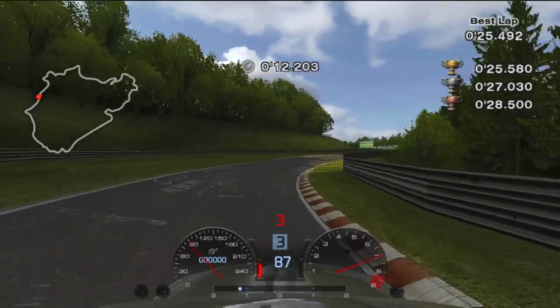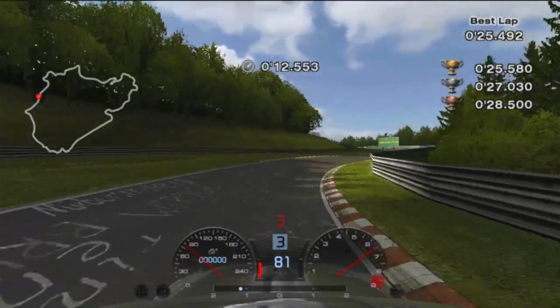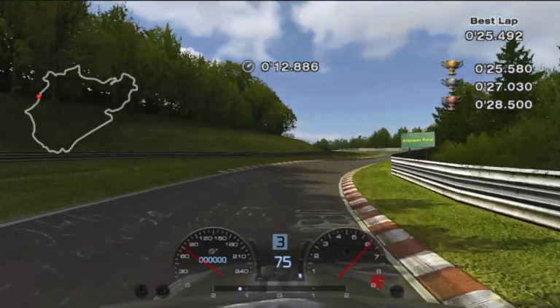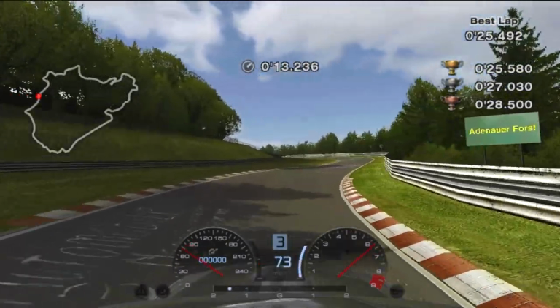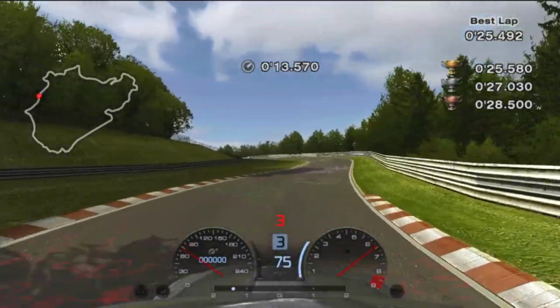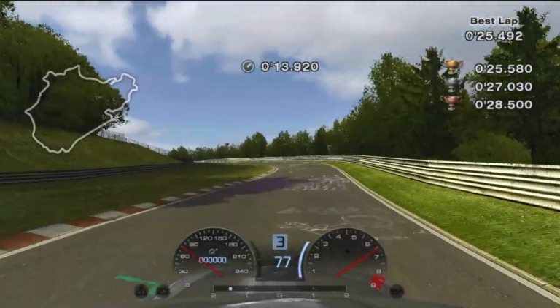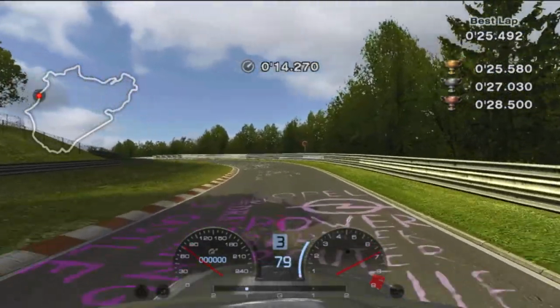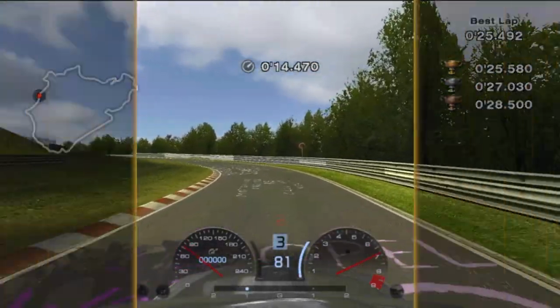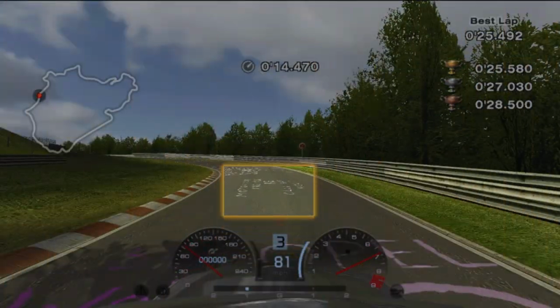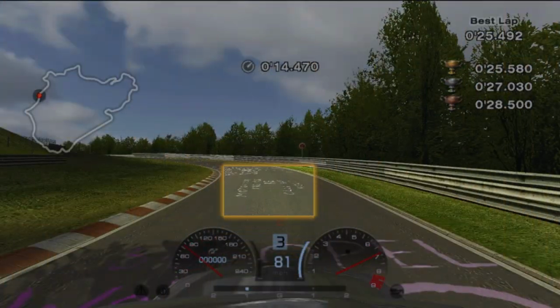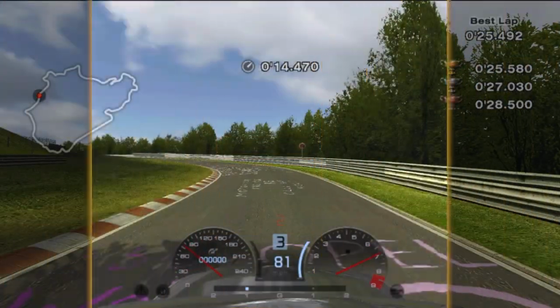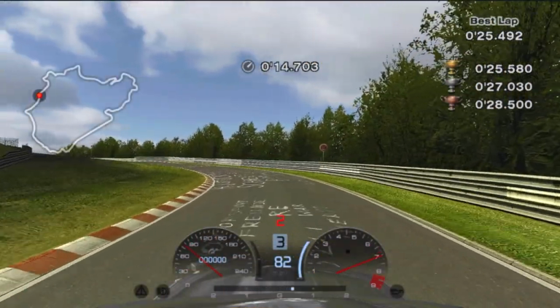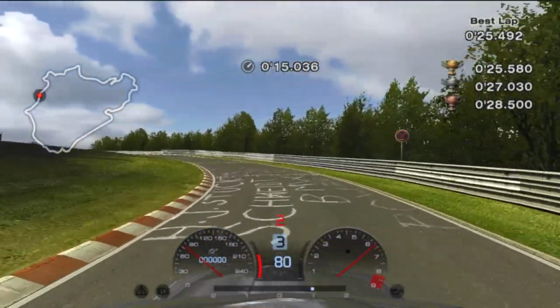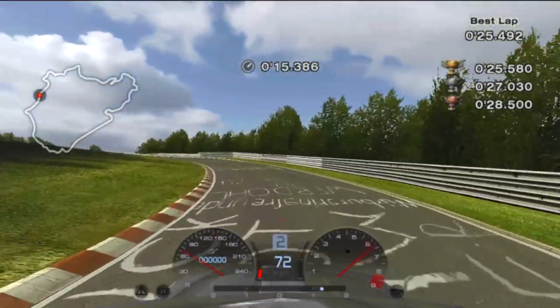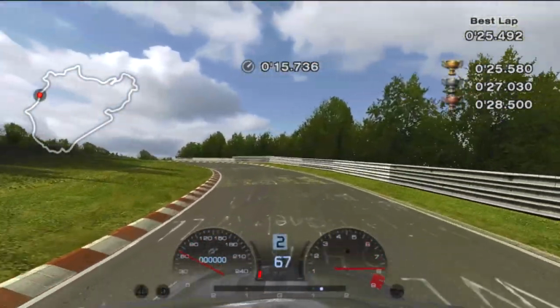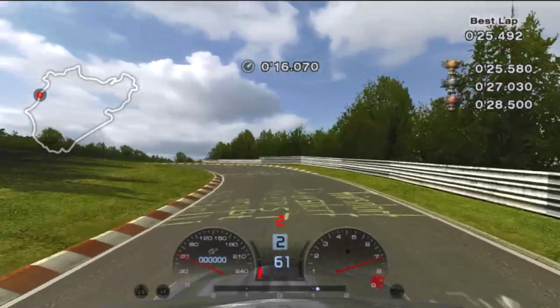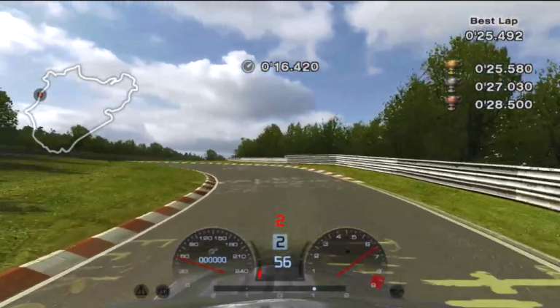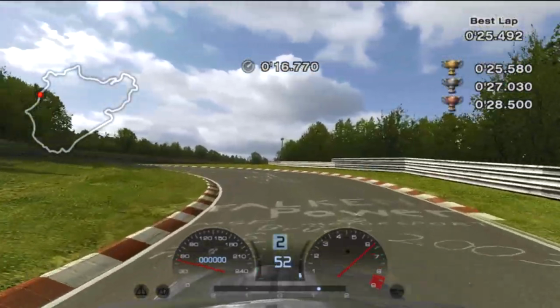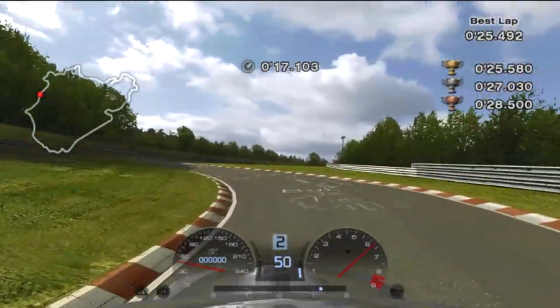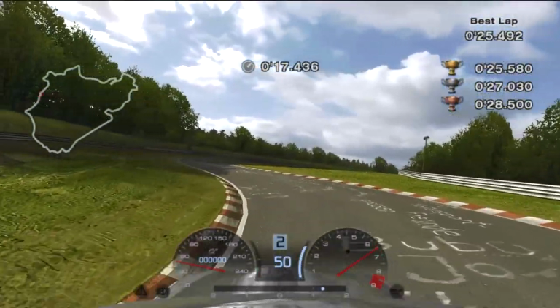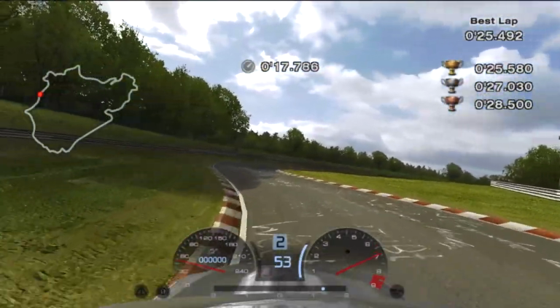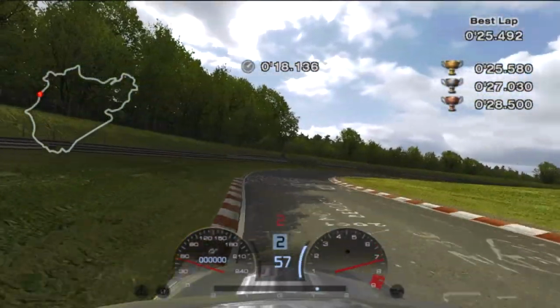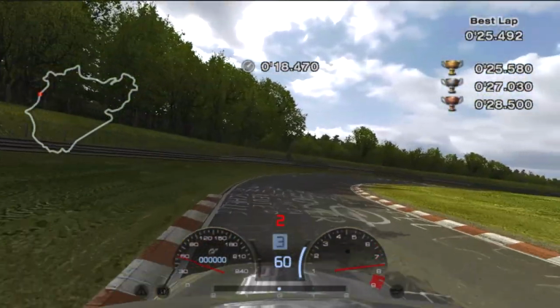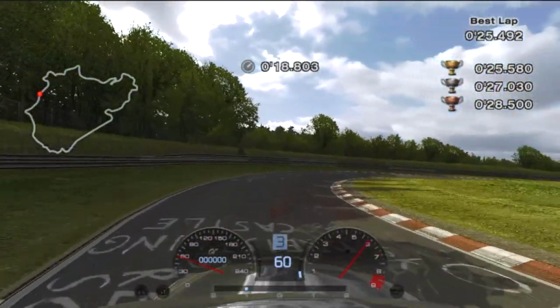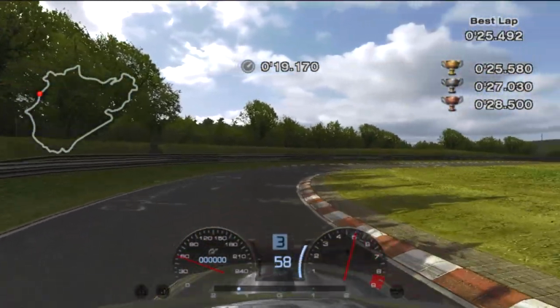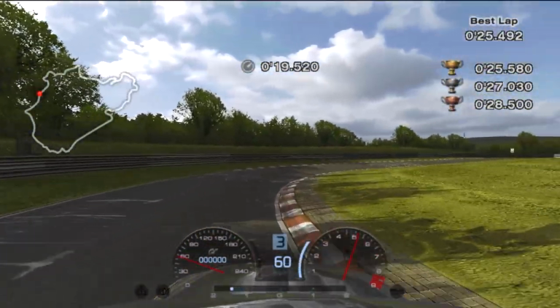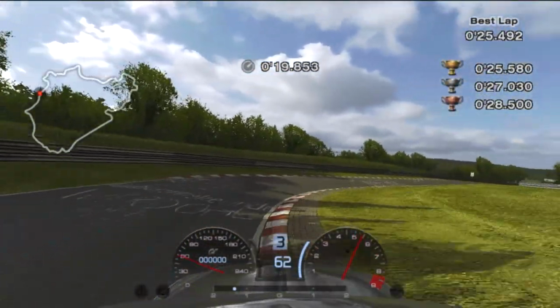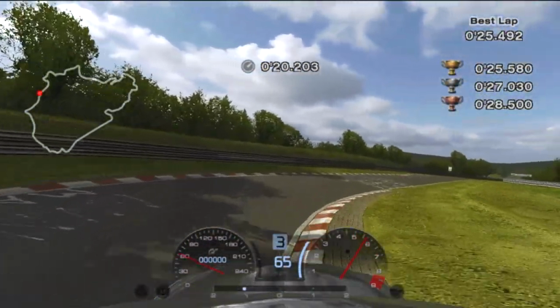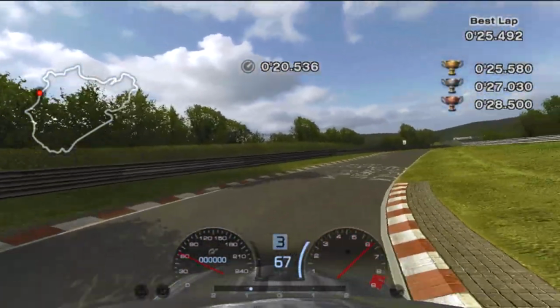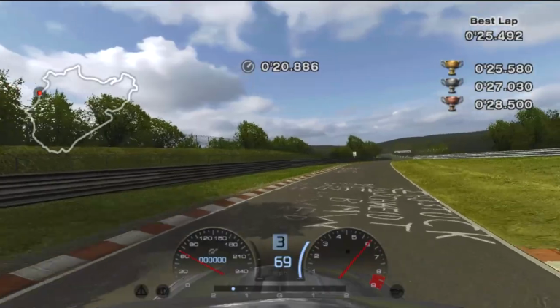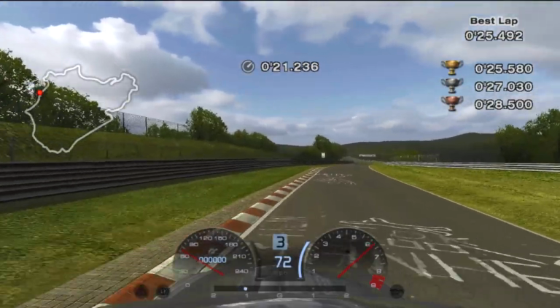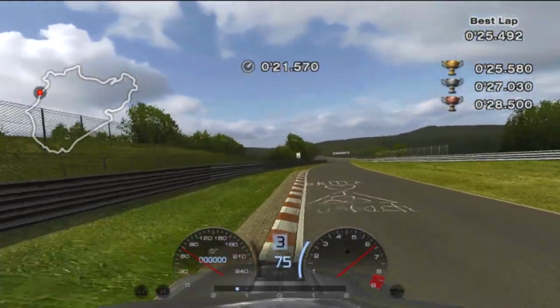In the center of the track, trail brake starting at this graffiti to hit the last left-hand apex late. Turn in to cut the curb and exit wide before heading down to the finish.